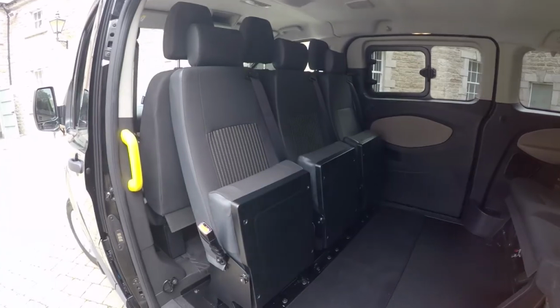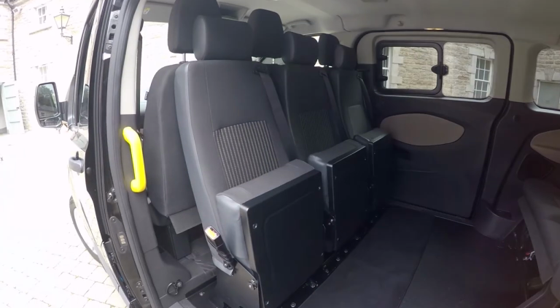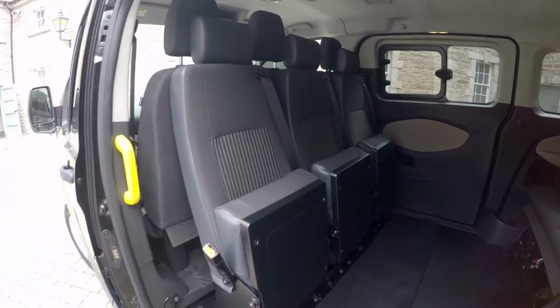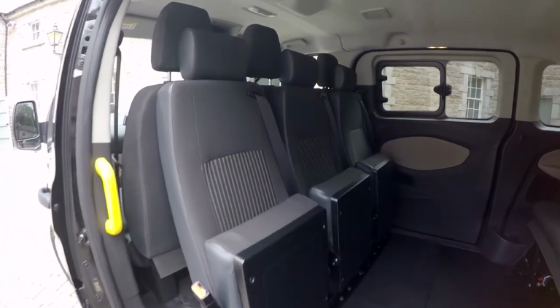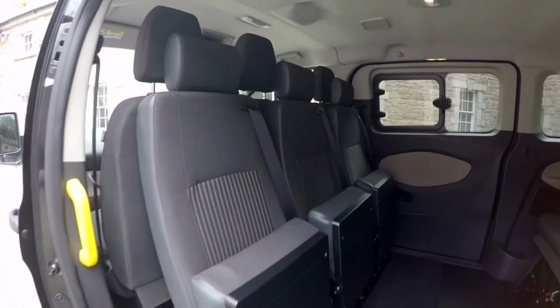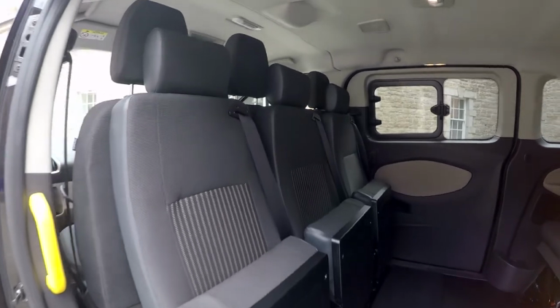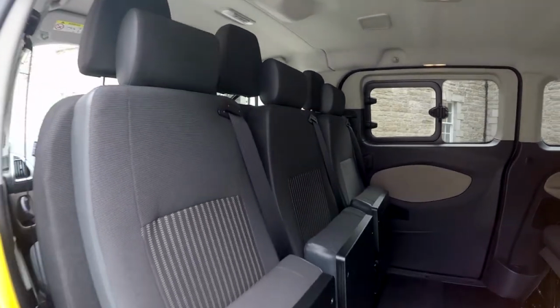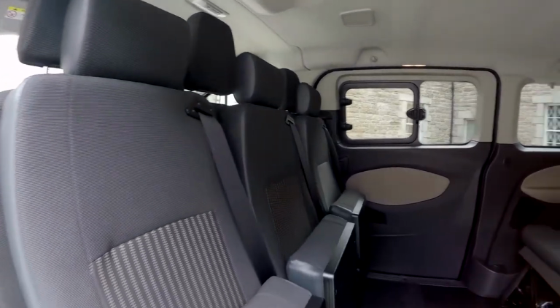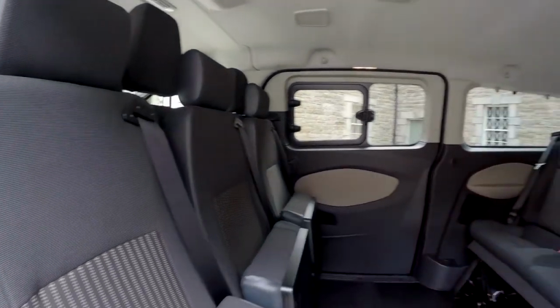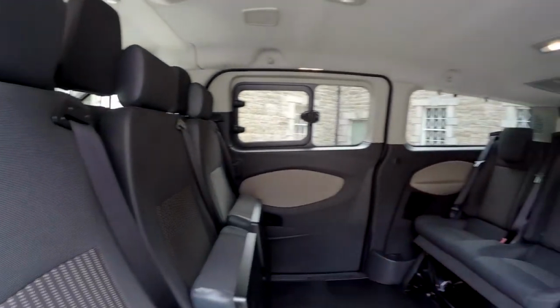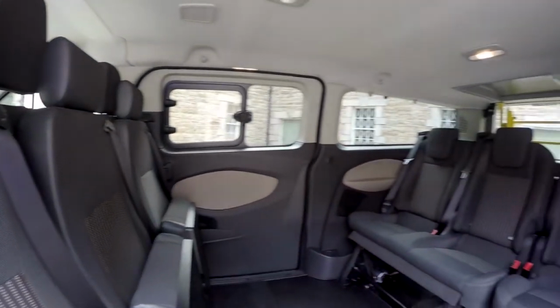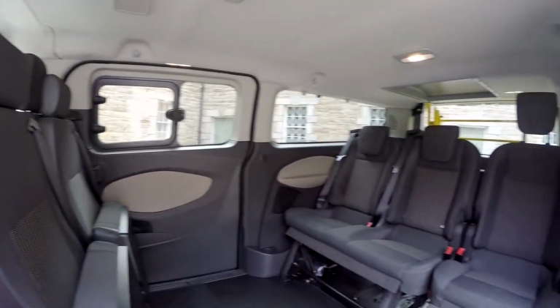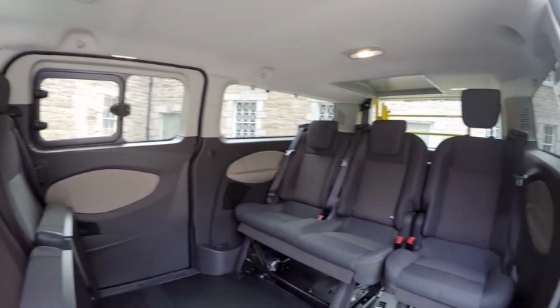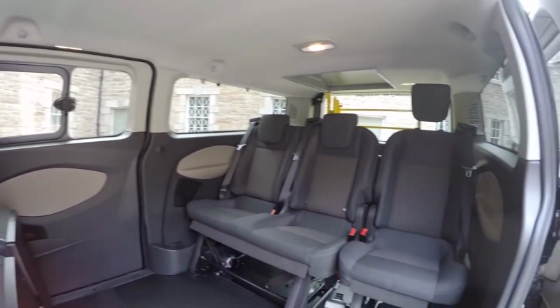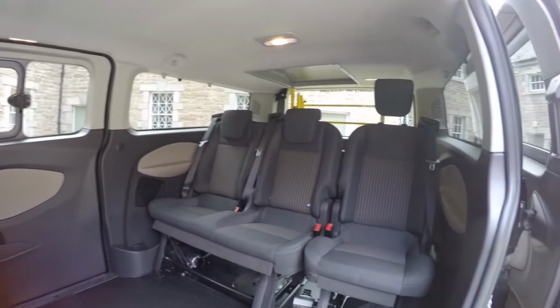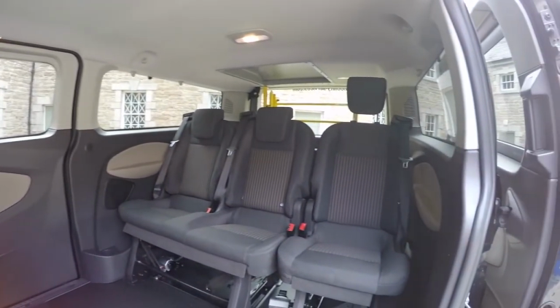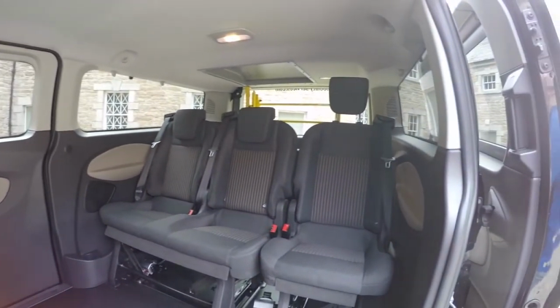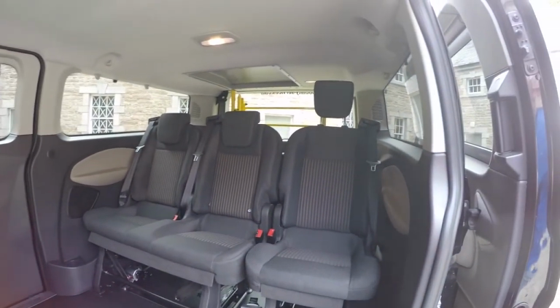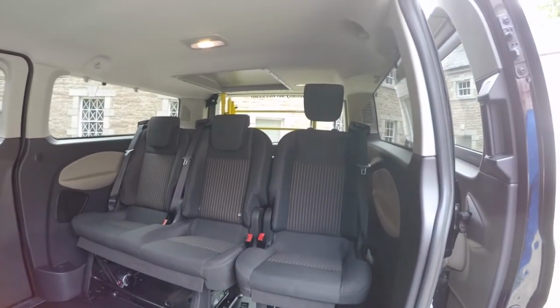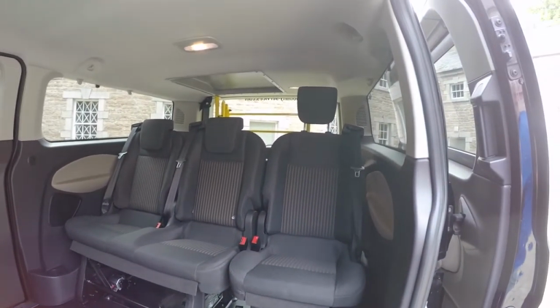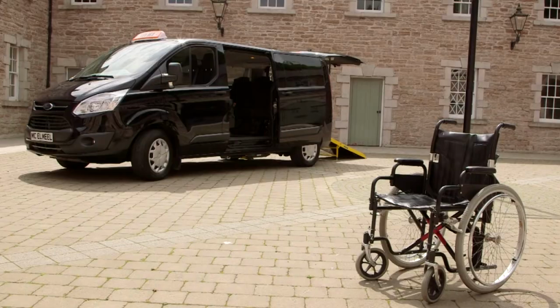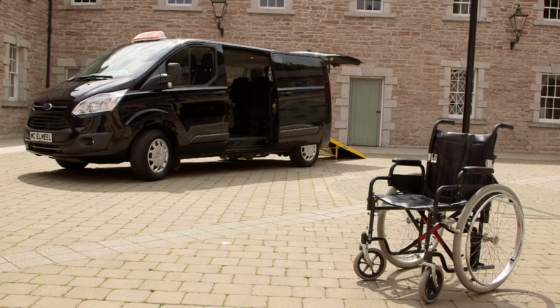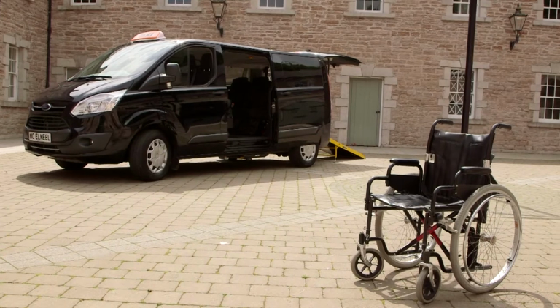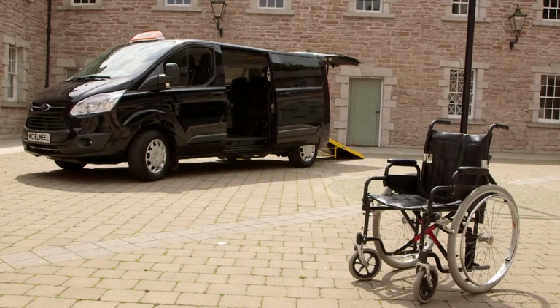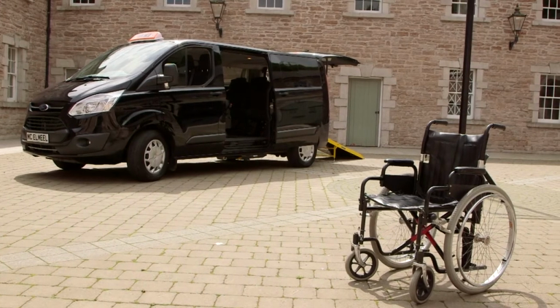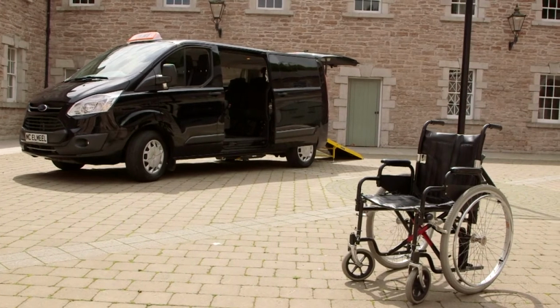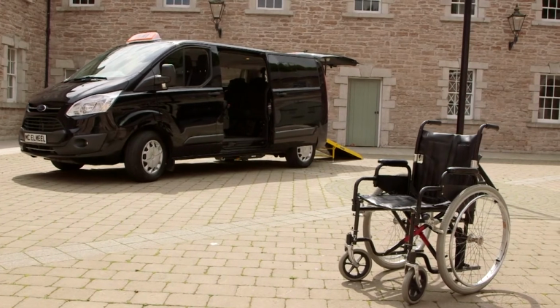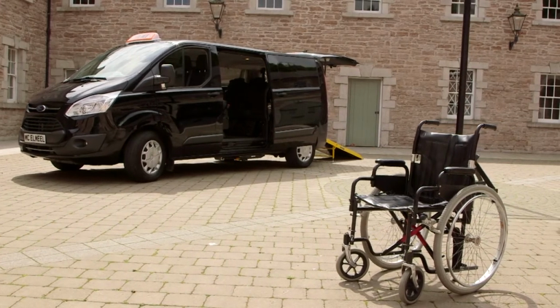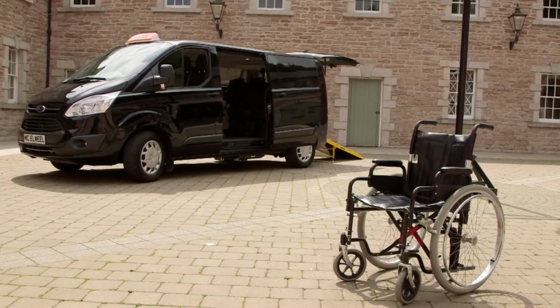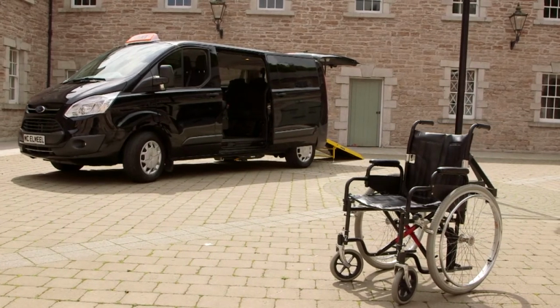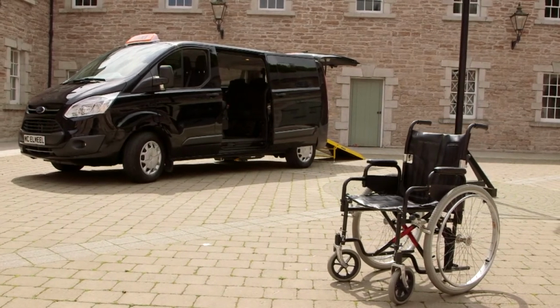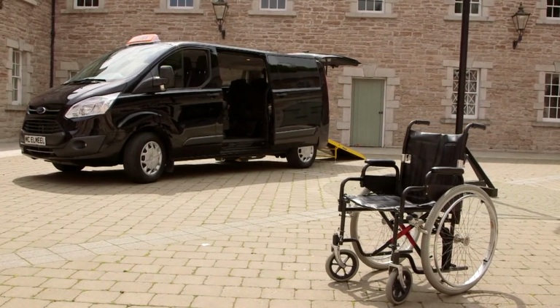As an option, the middle row of seats can be removed for those who prefer the London cab layout with three rear facing seats. This is called the Maclemiel A-Cab Plus.